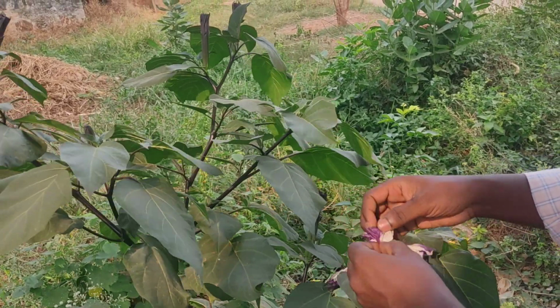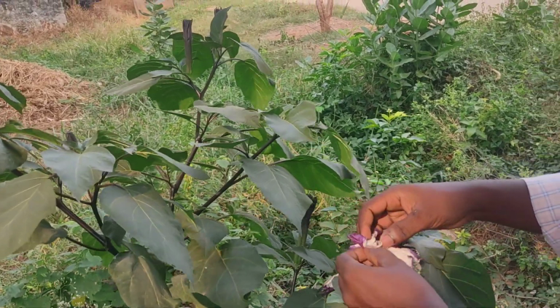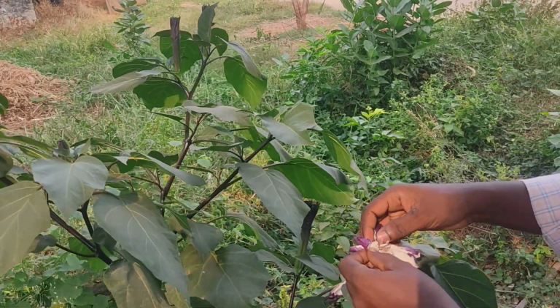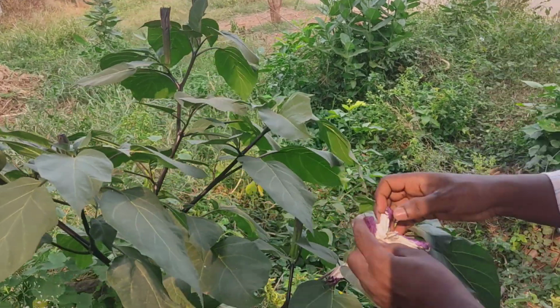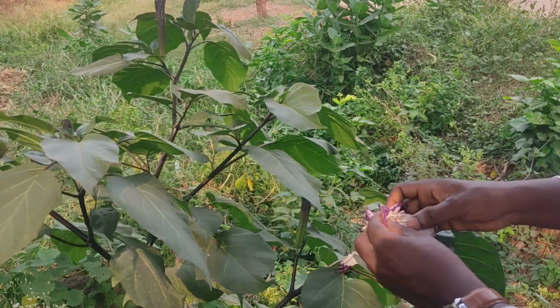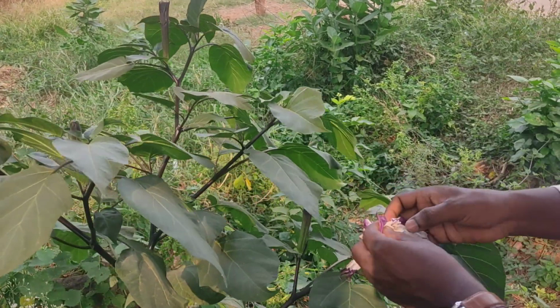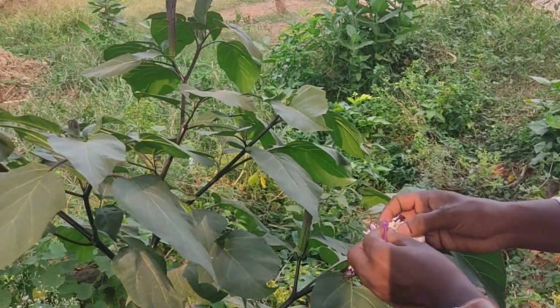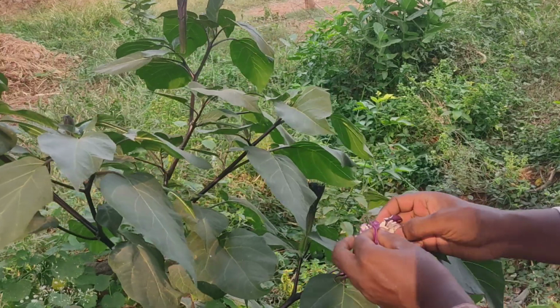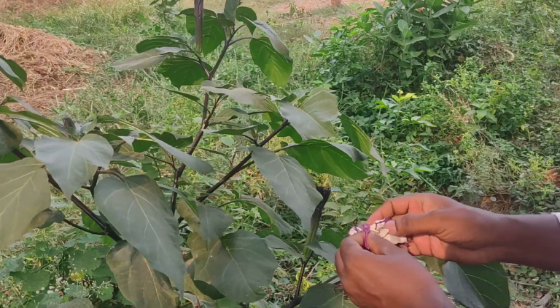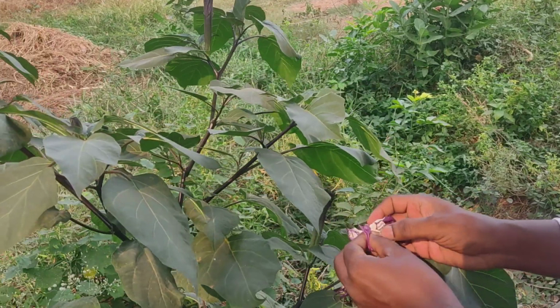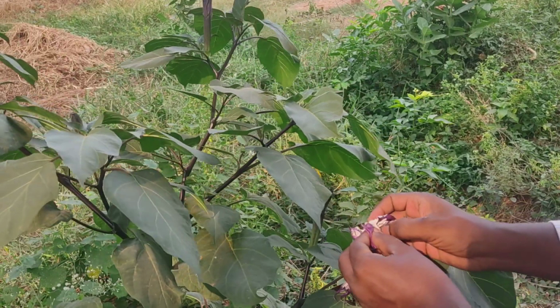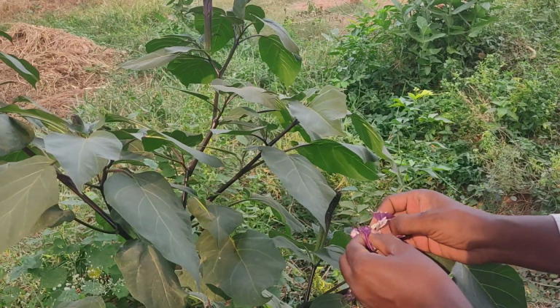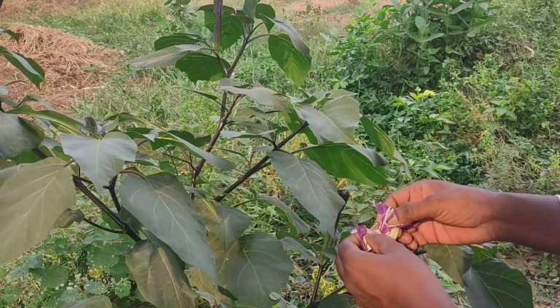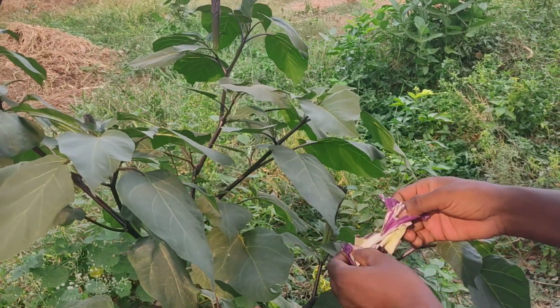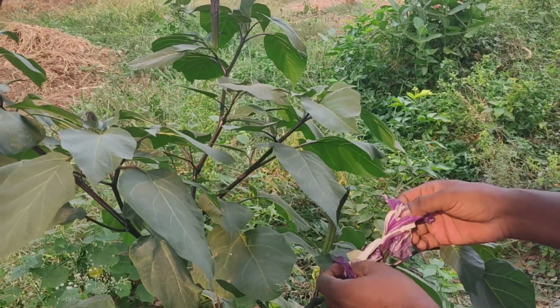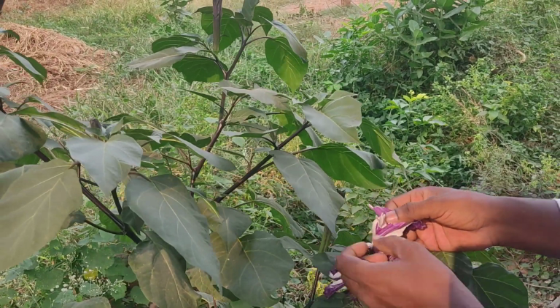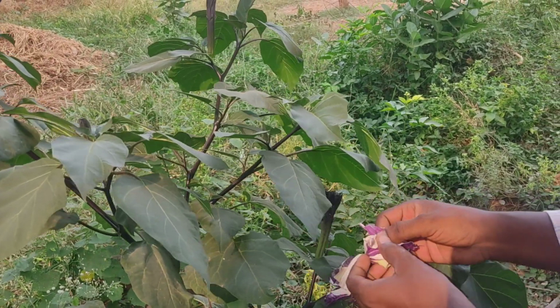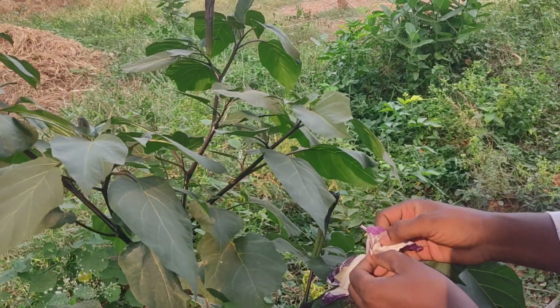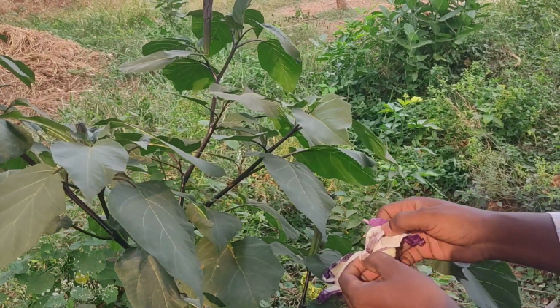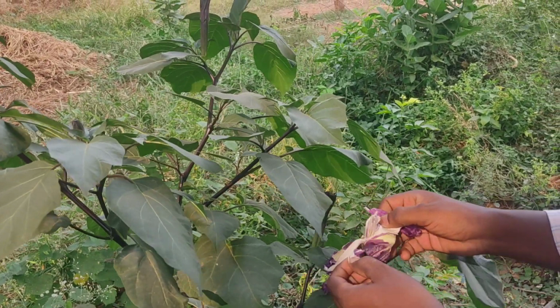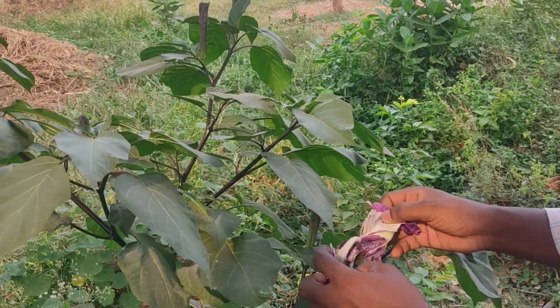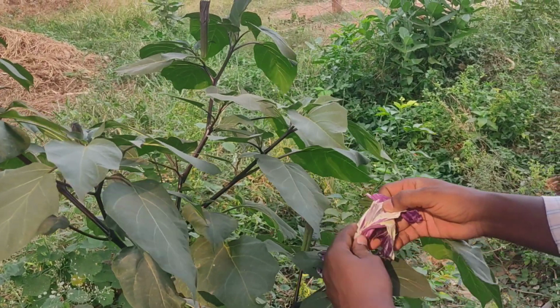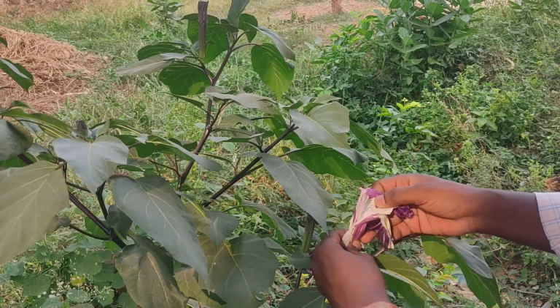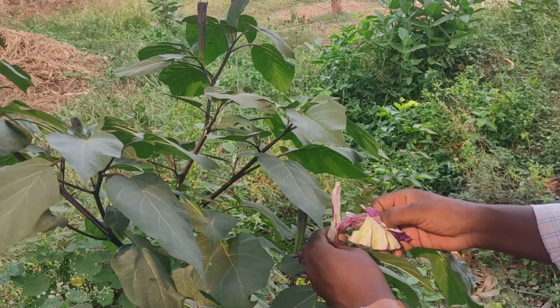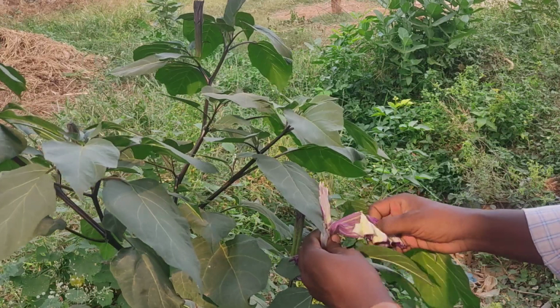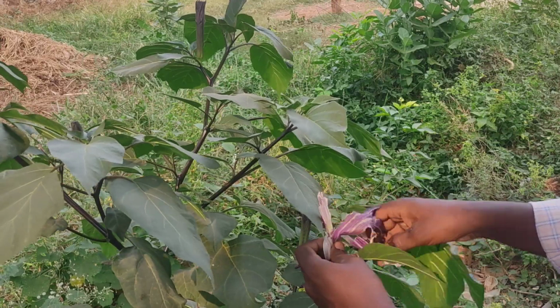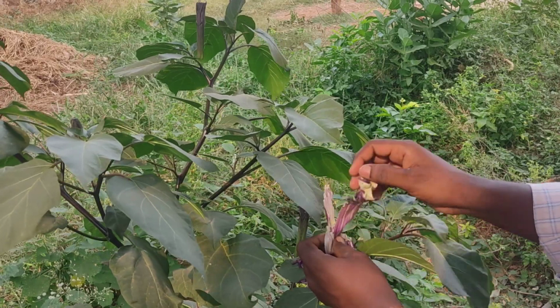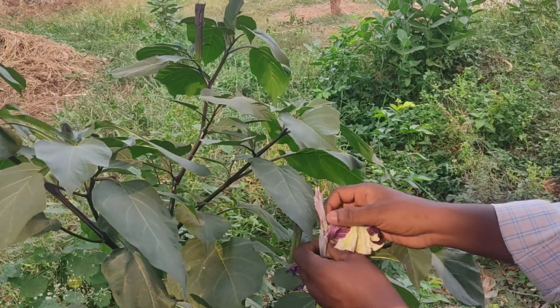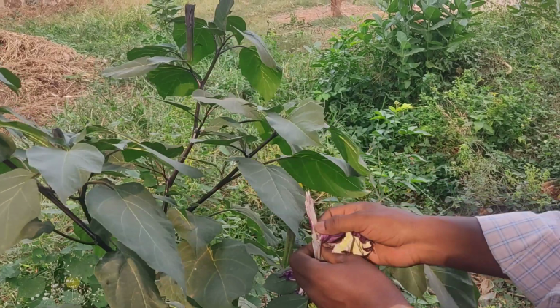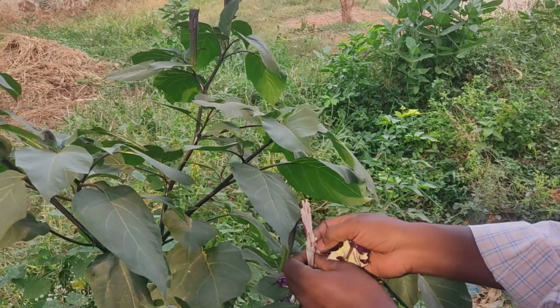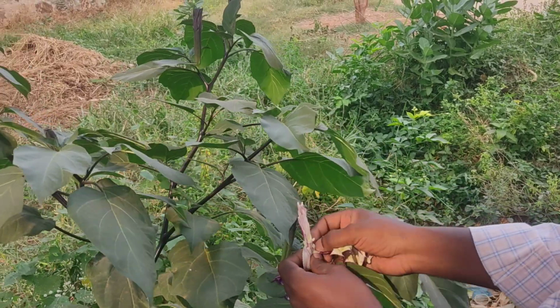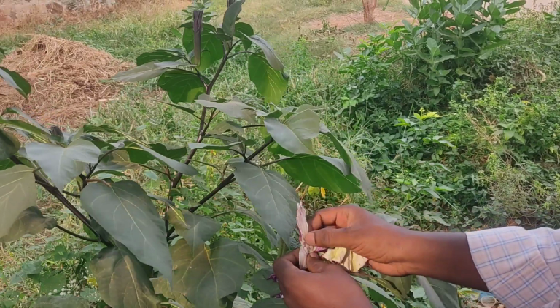It's called Rohitra Stramonium. These are the properties of Rohitra Stramonium.